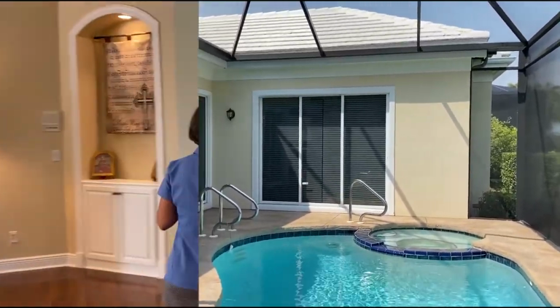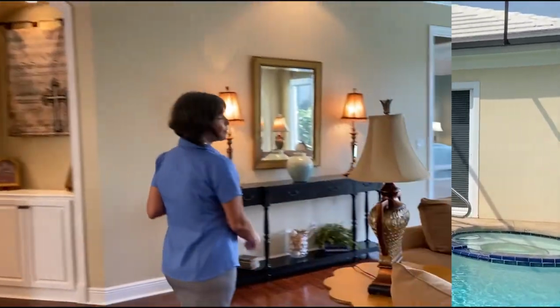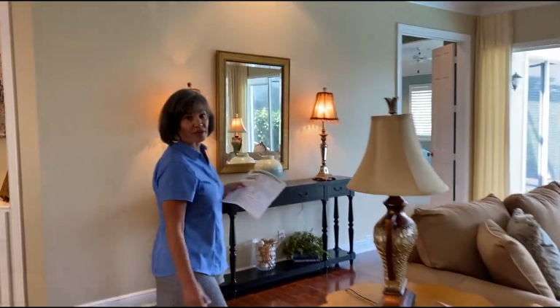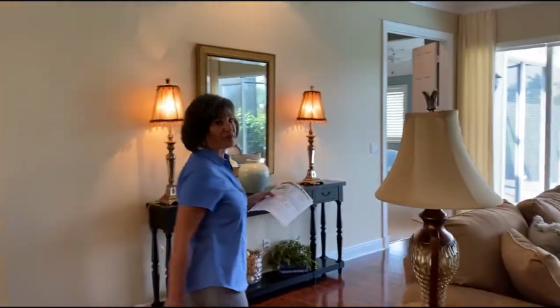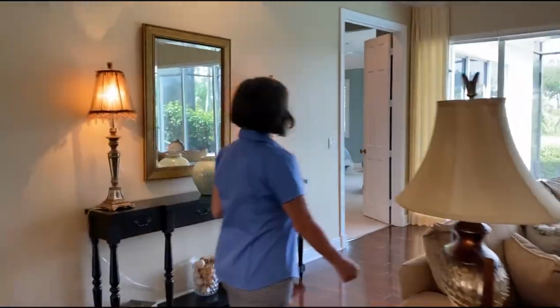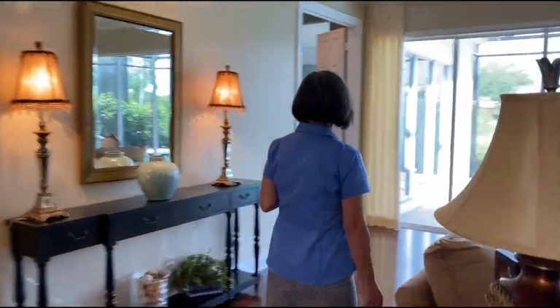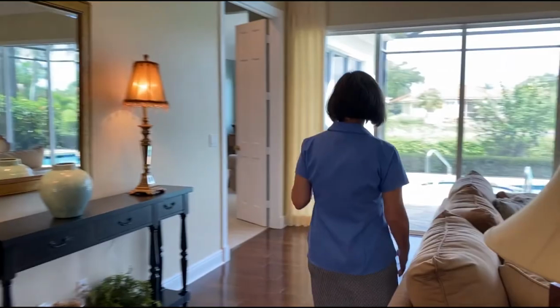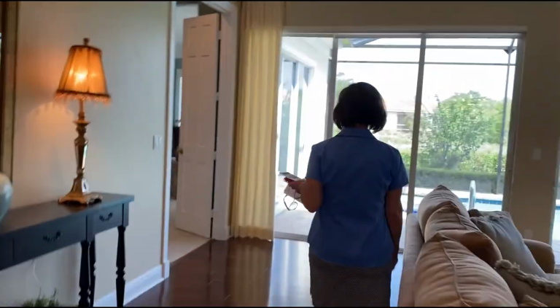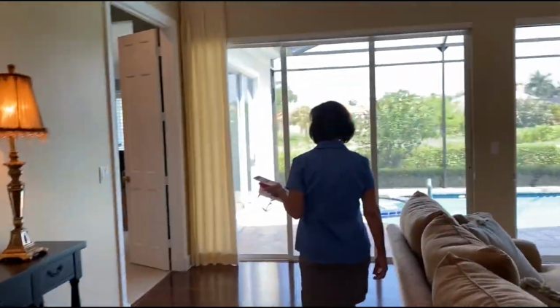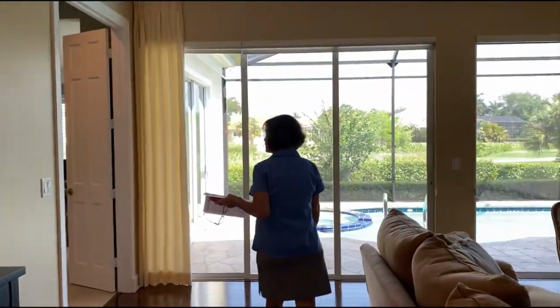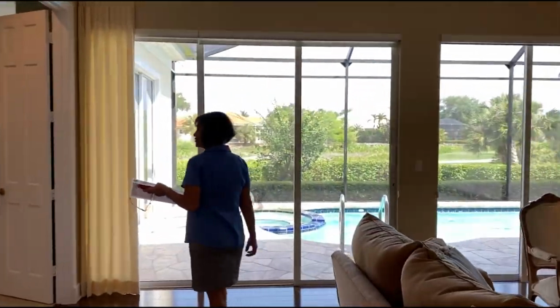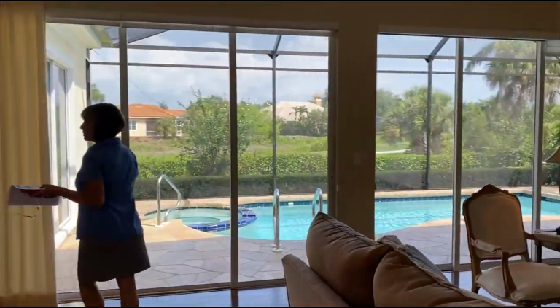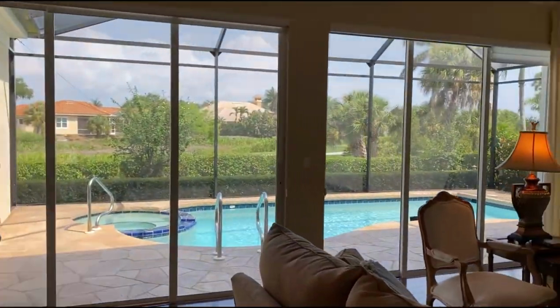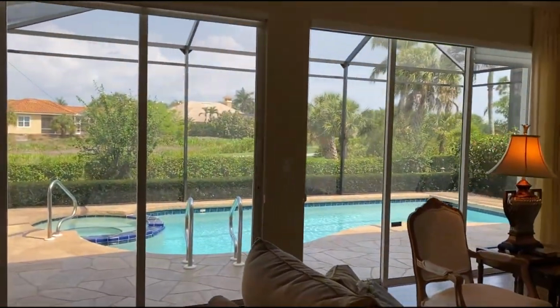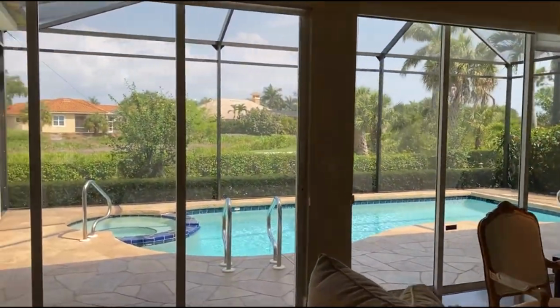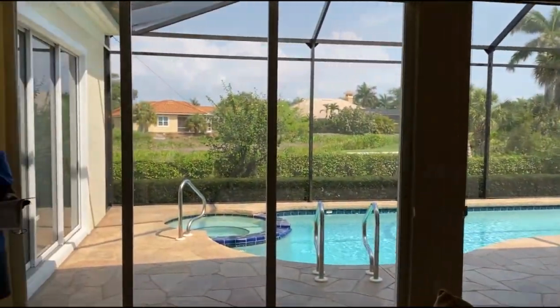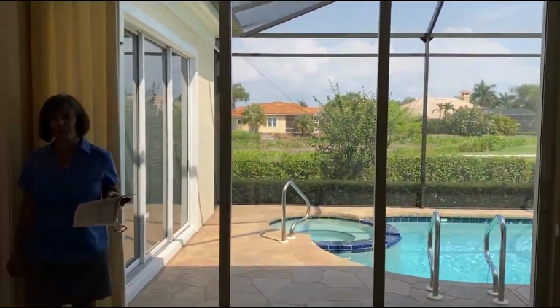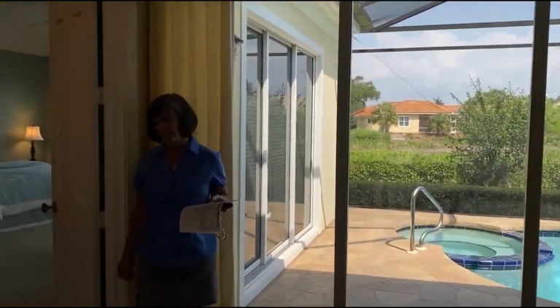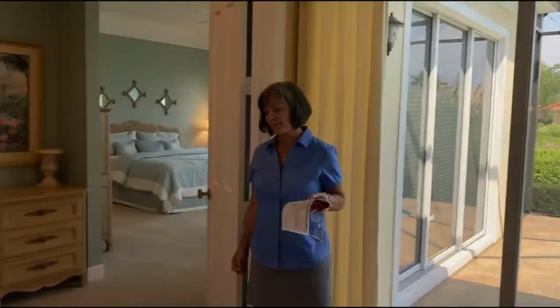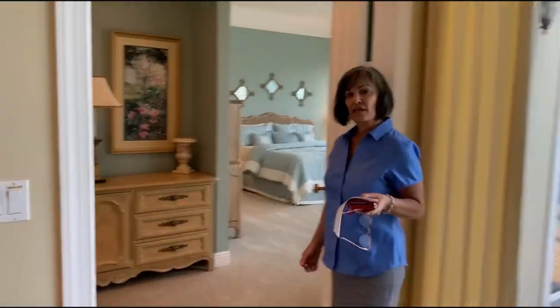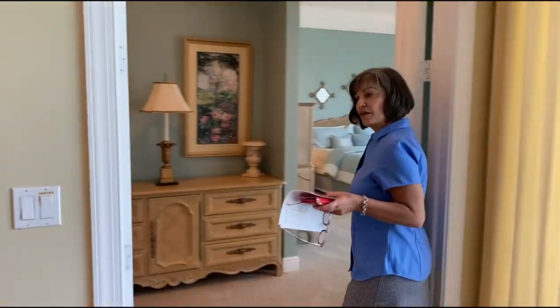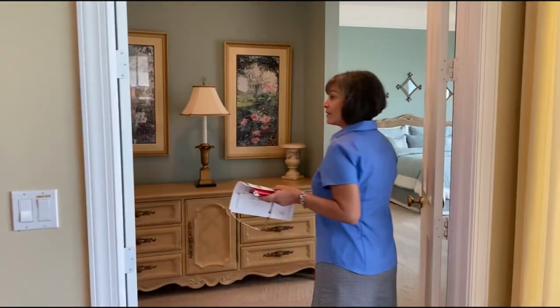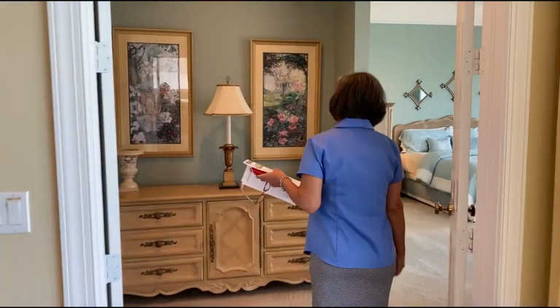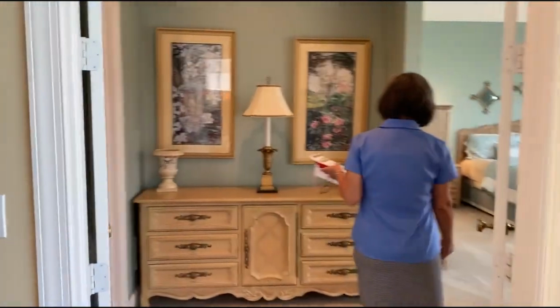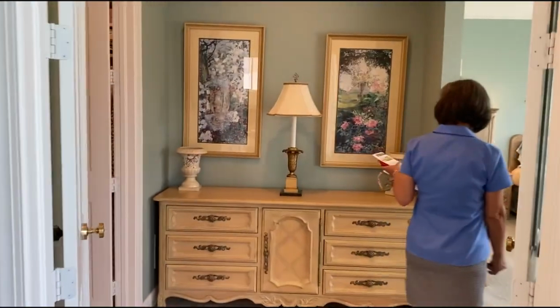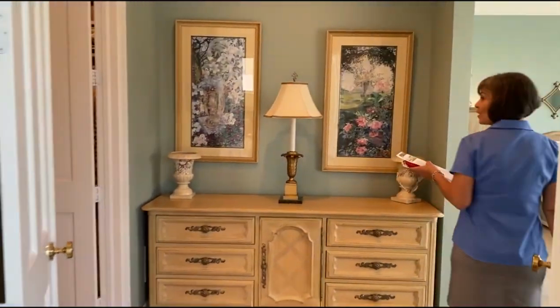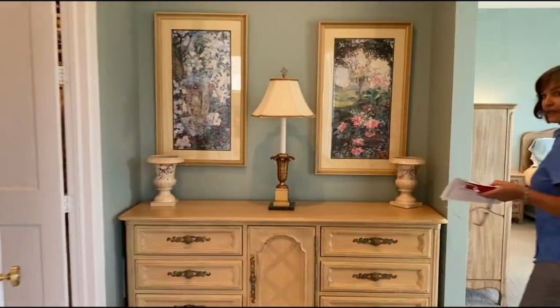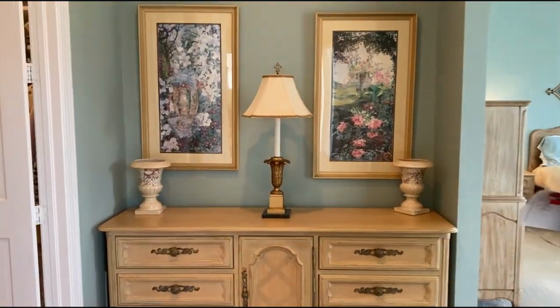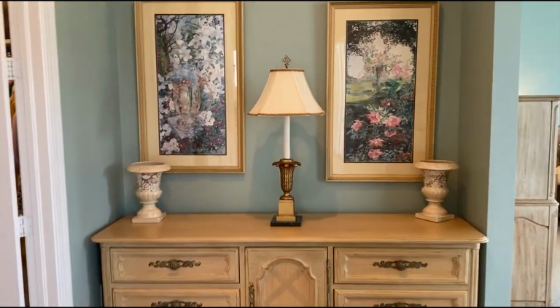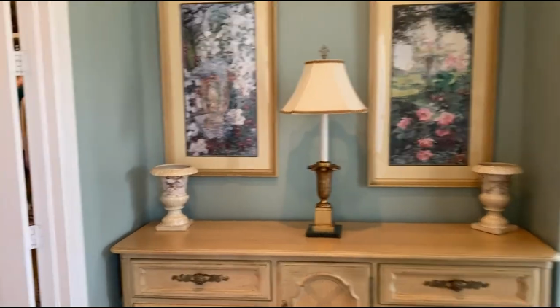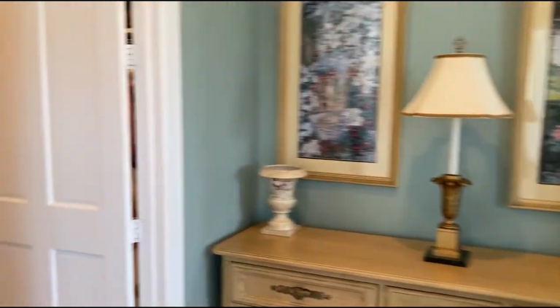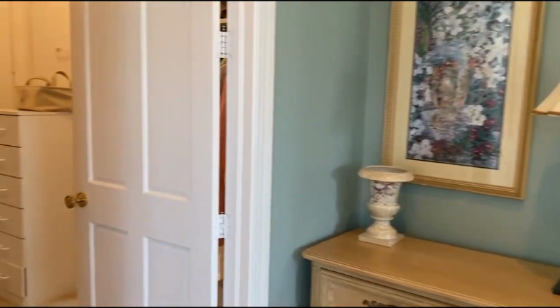Double door entry into a very large, spacious master bedroom. New carpeting has been installed, never lived in.